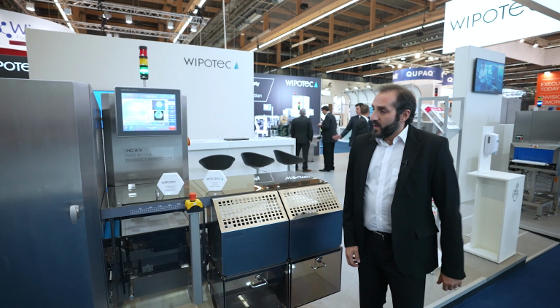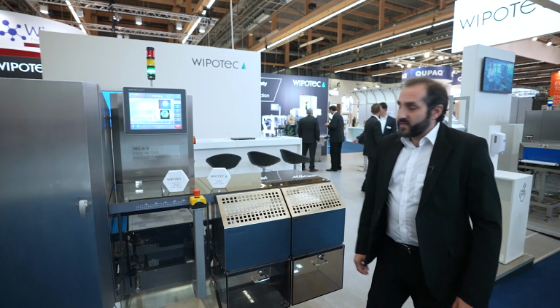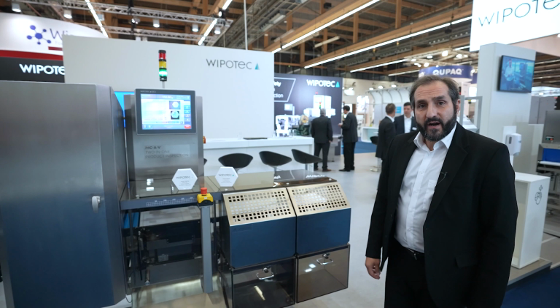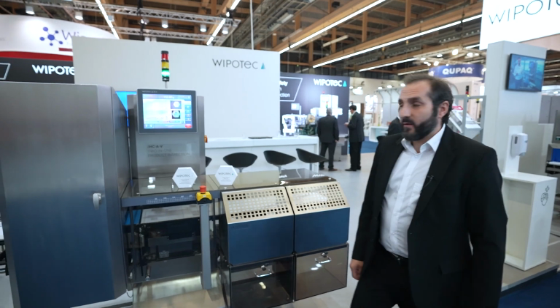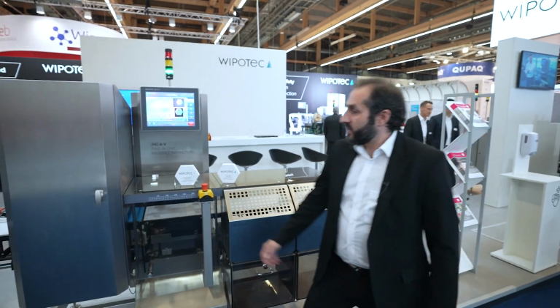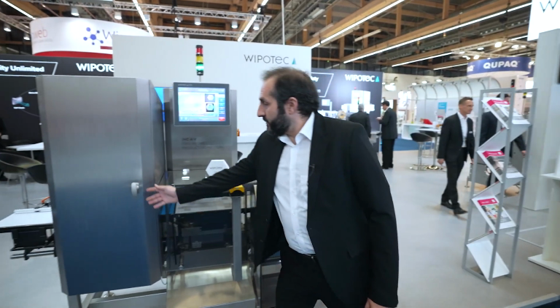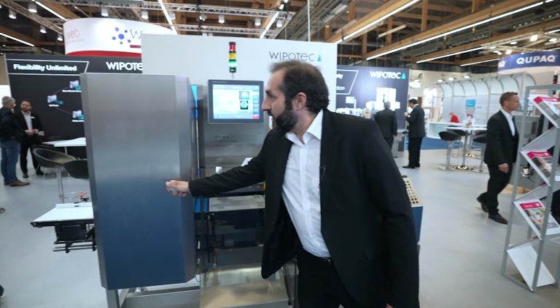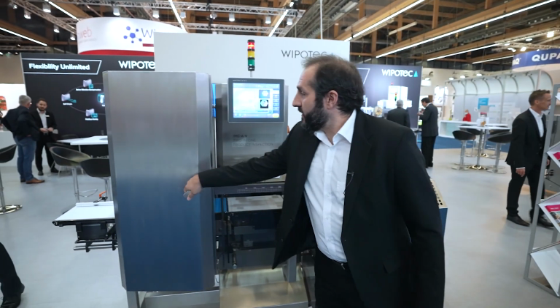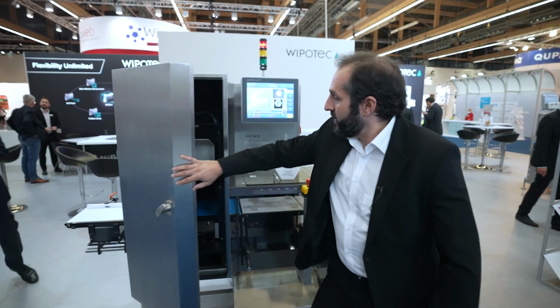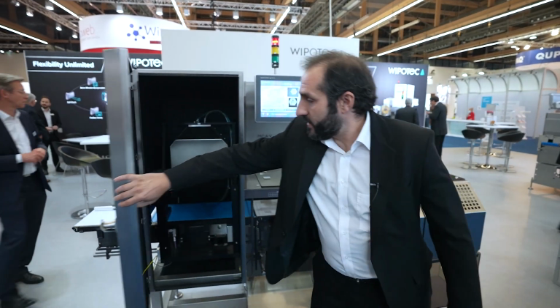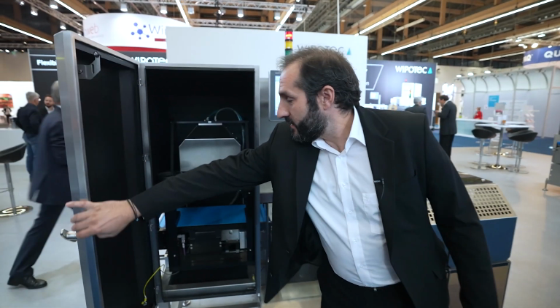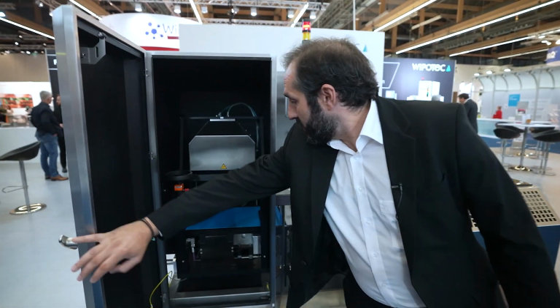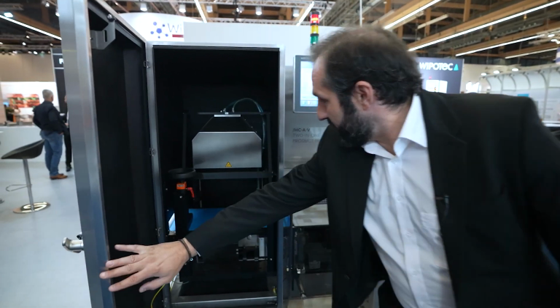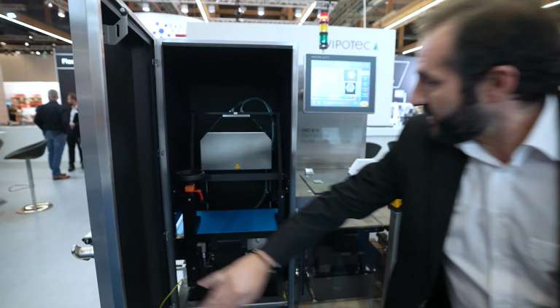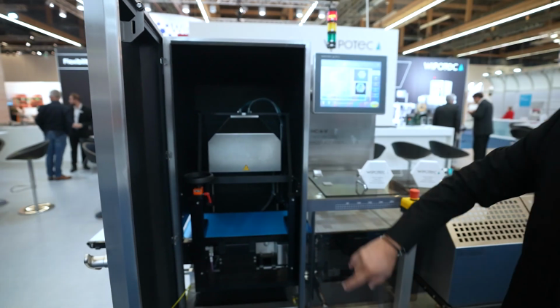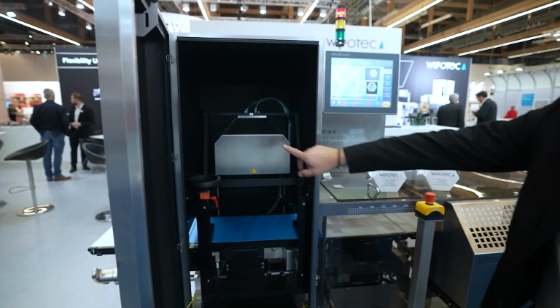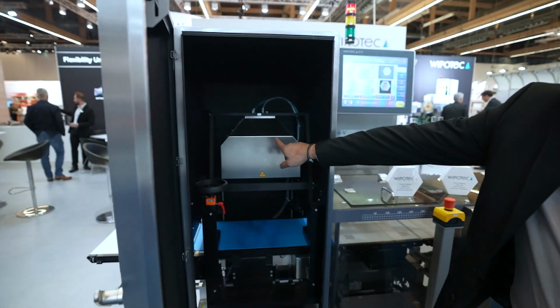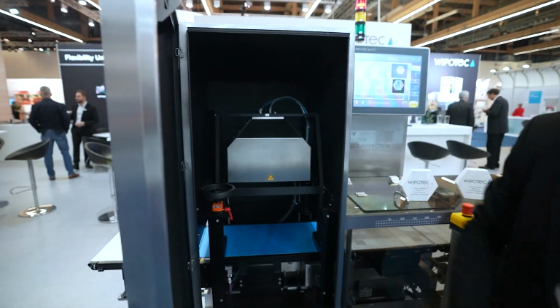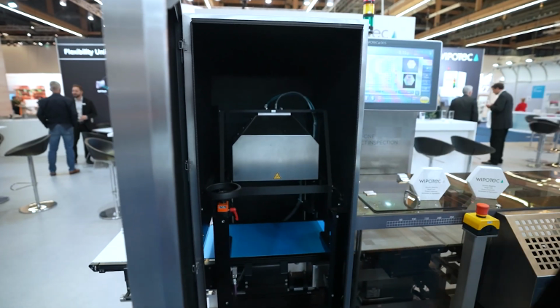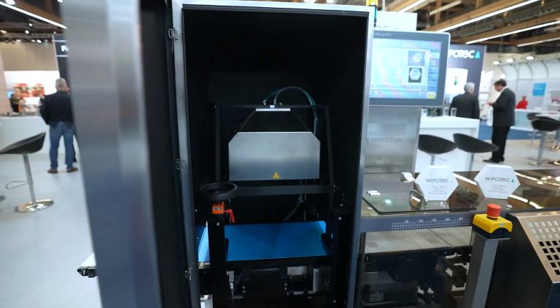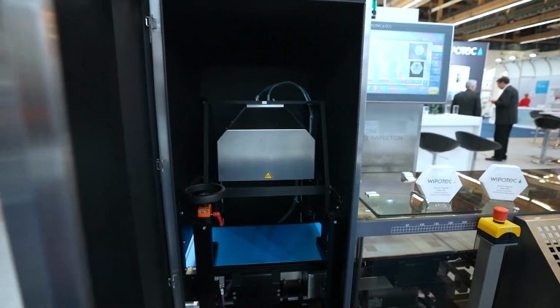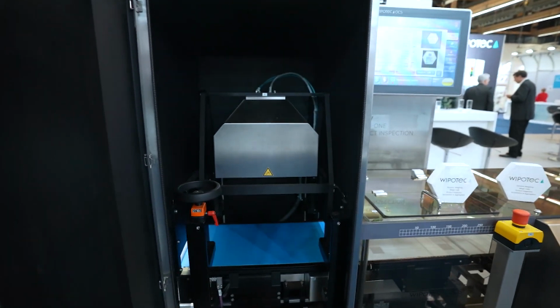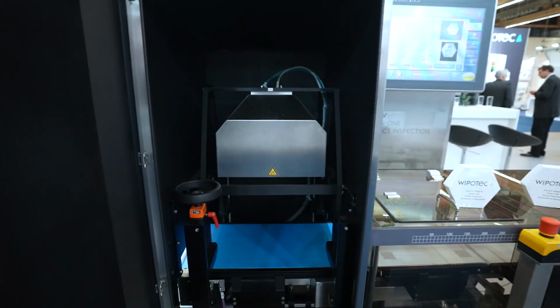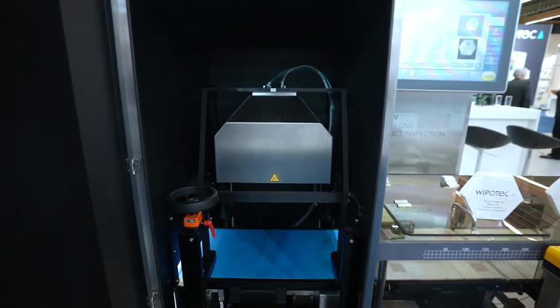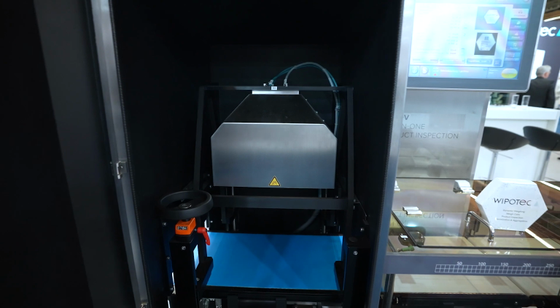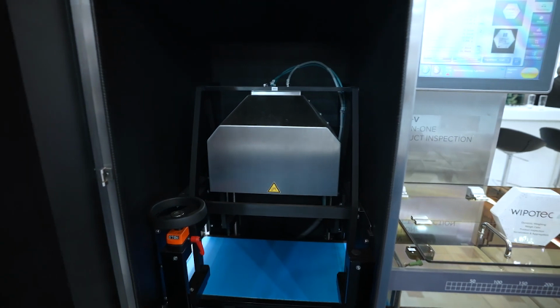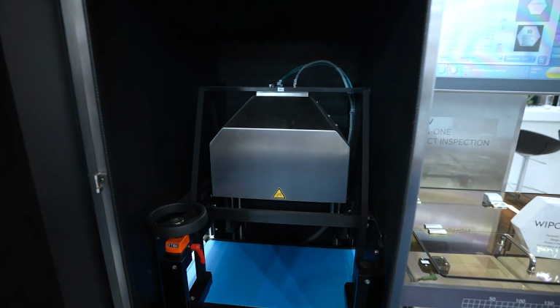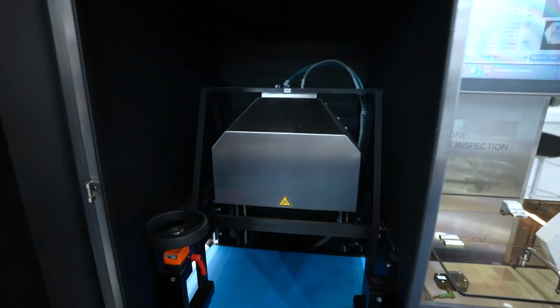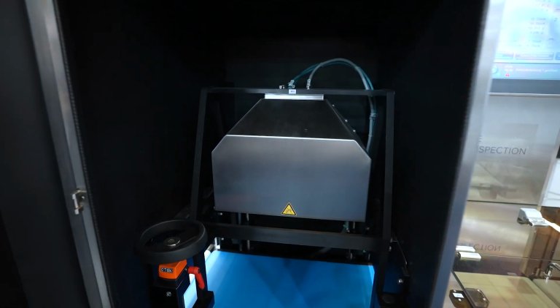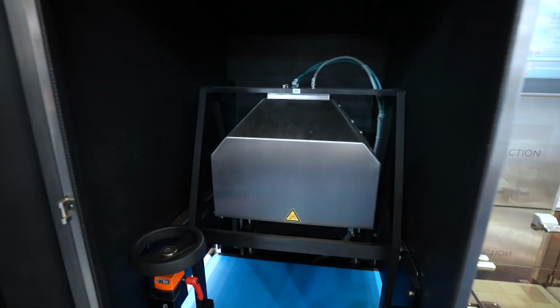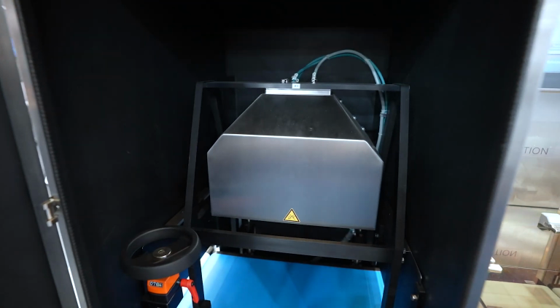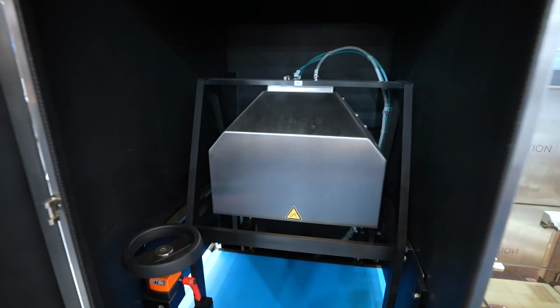What's the hardware all about? If we open here, we can see that on the top we have a camera system which covers an area. In this case it's a 320 millimeter camera.